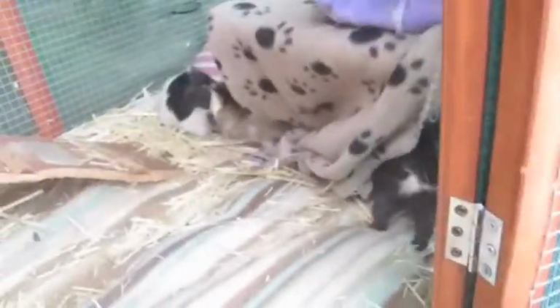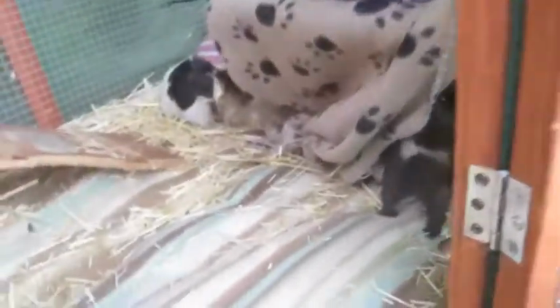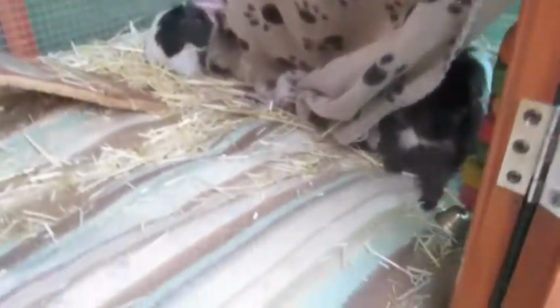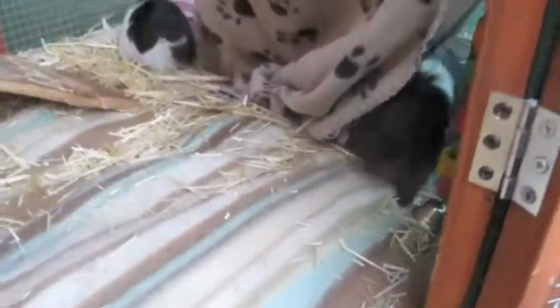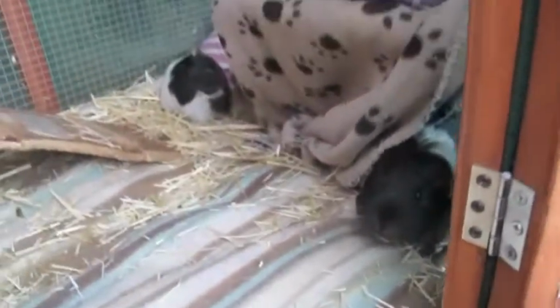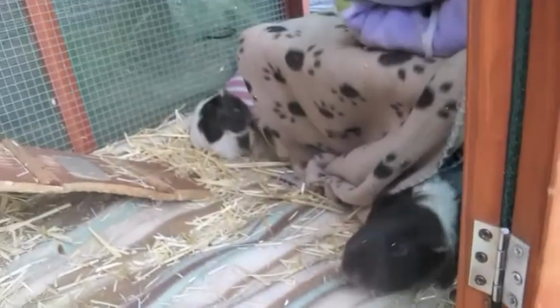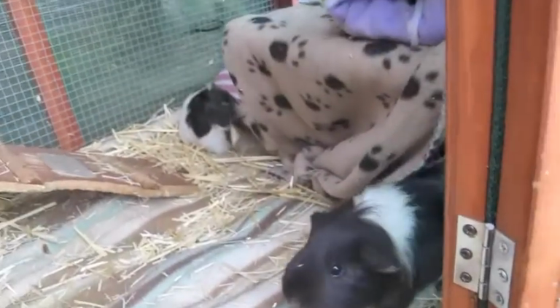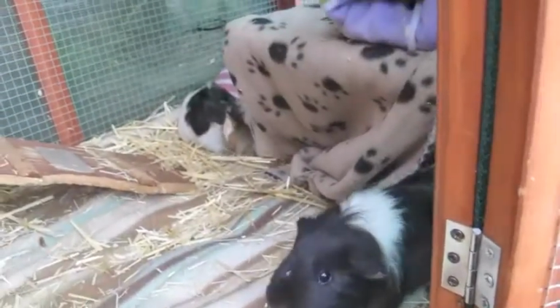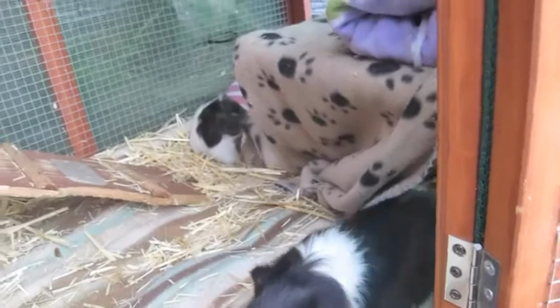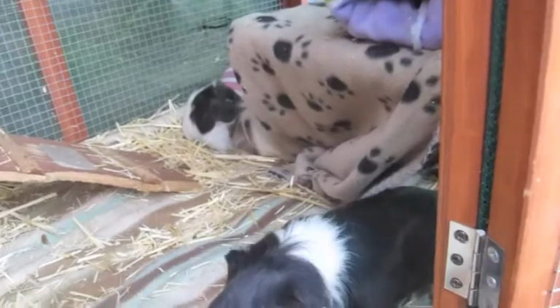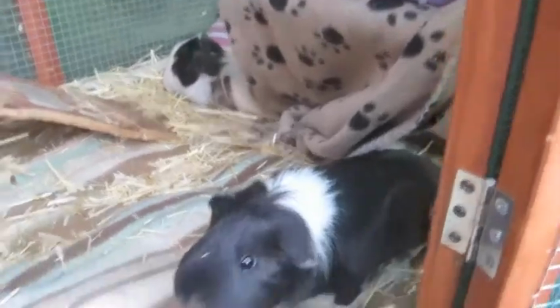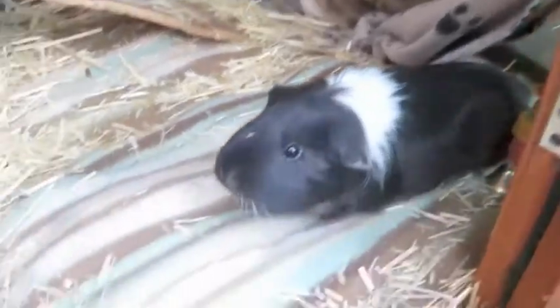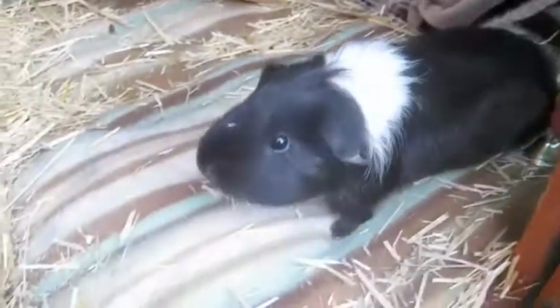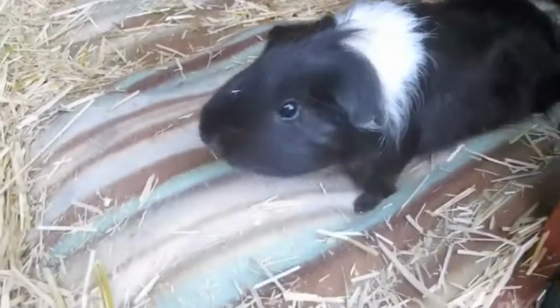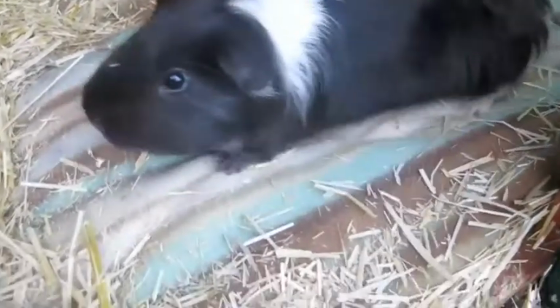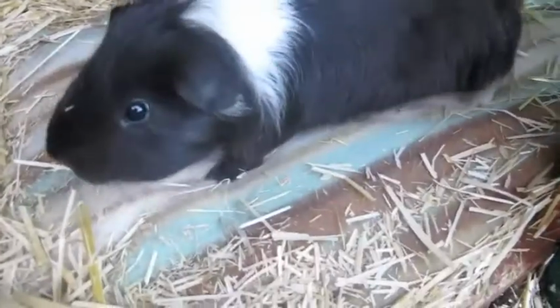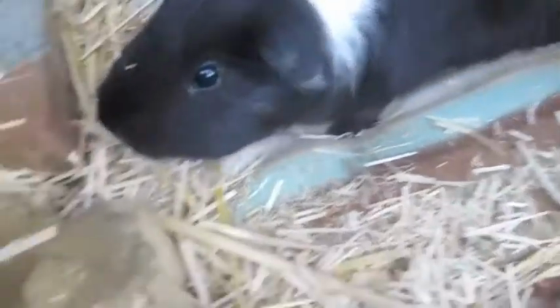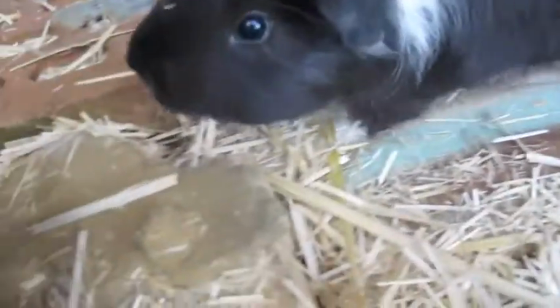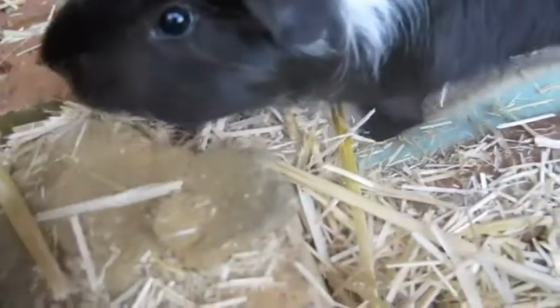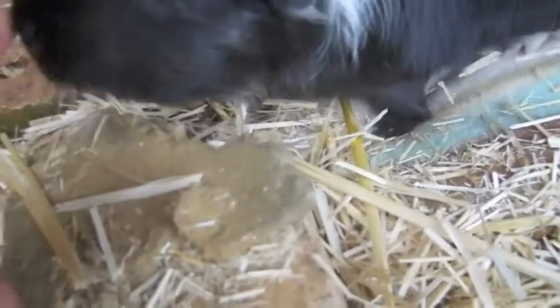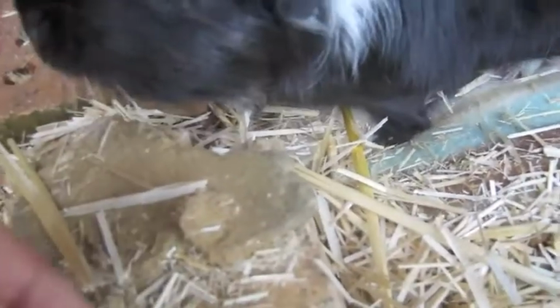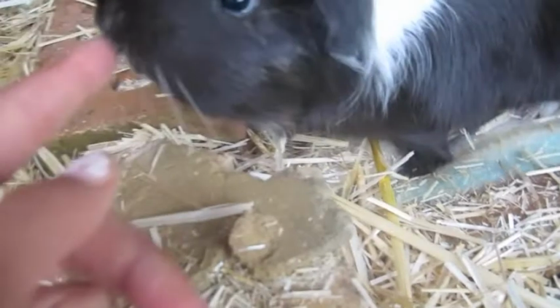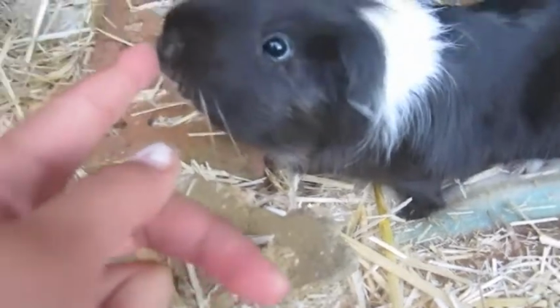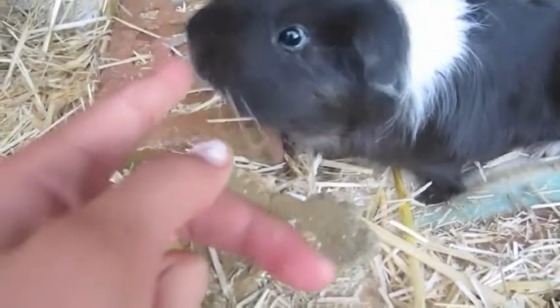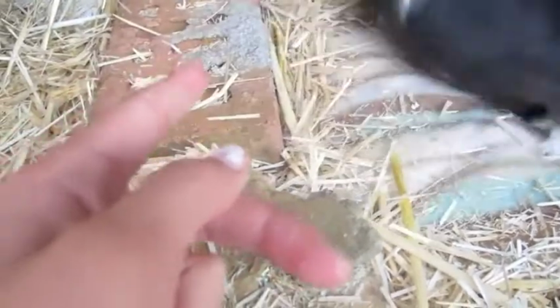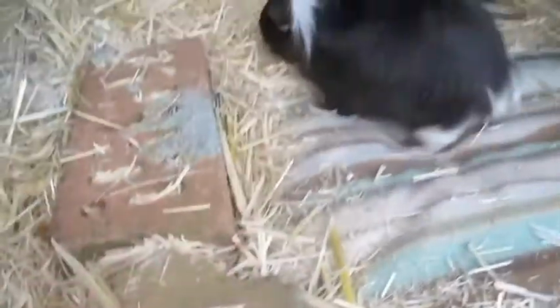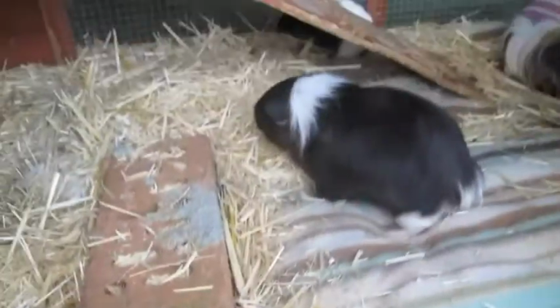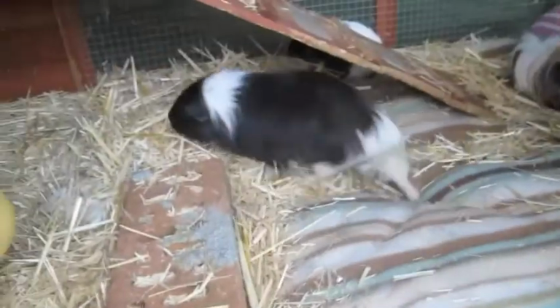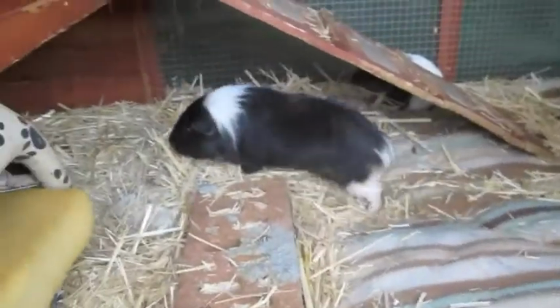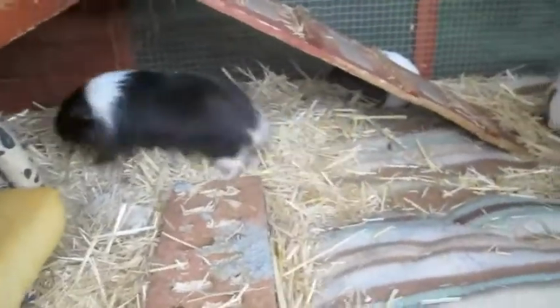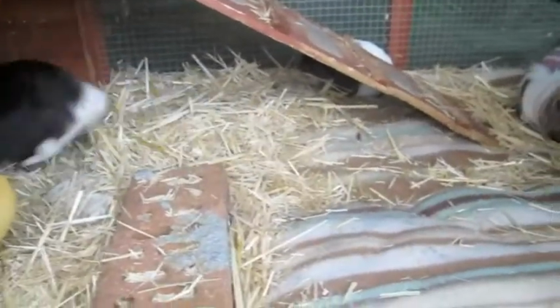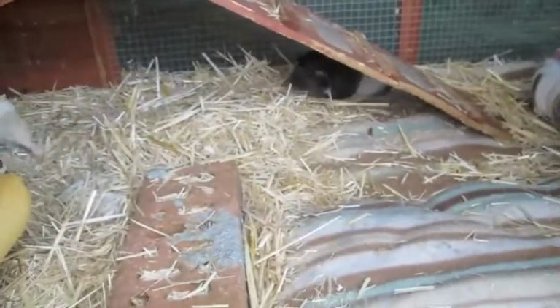Charlie's going to turn two on the 29th of April and I'm really excited because he's going to turn two. And it's Louie and Teddy.